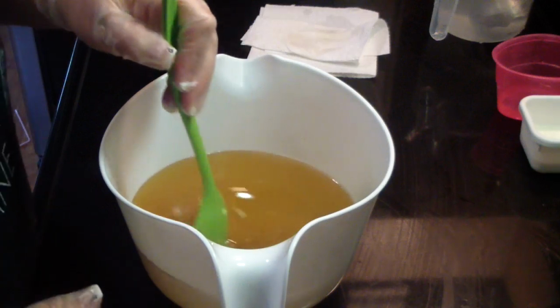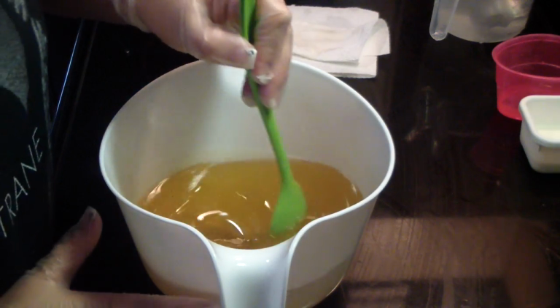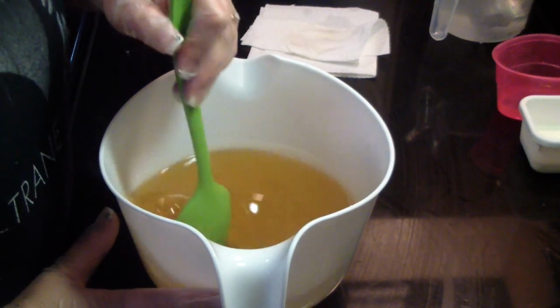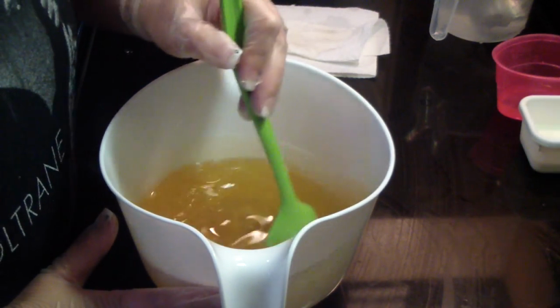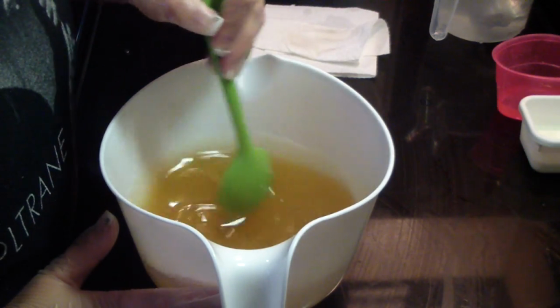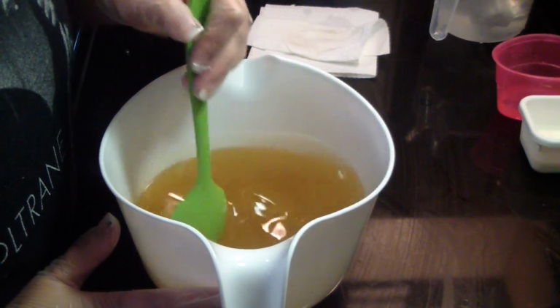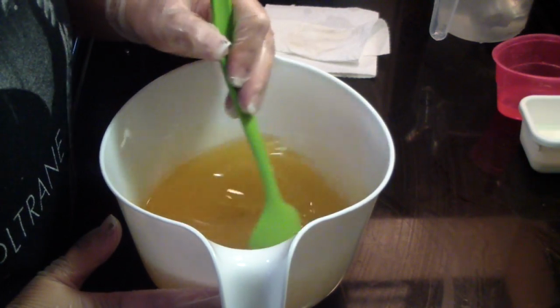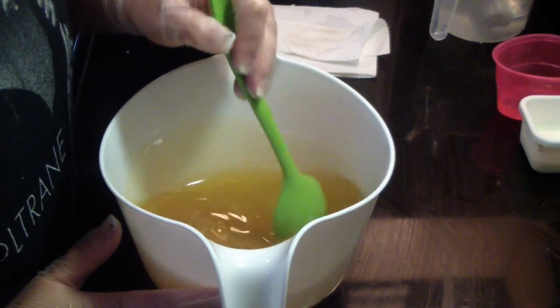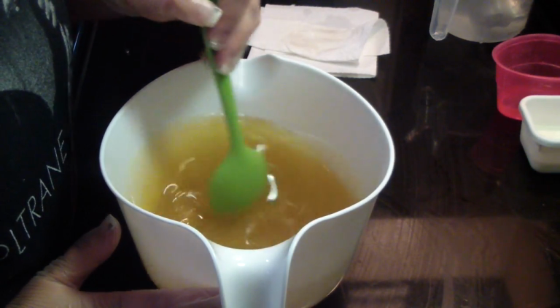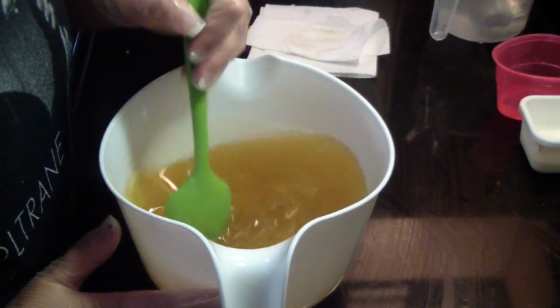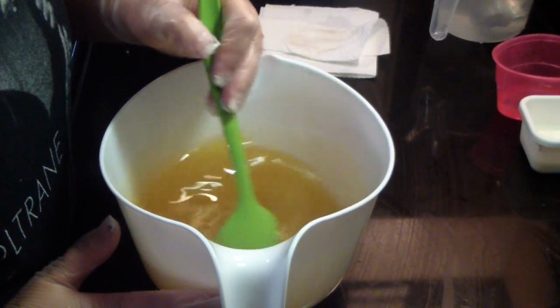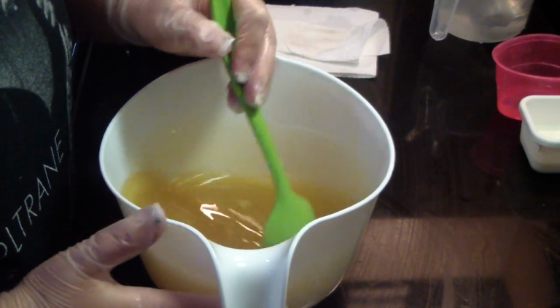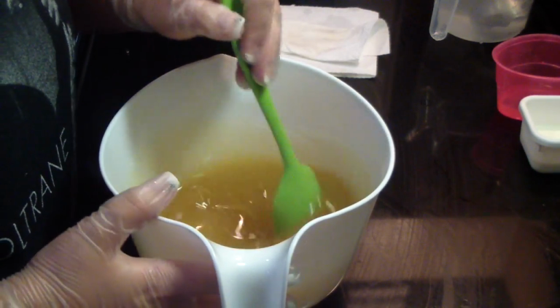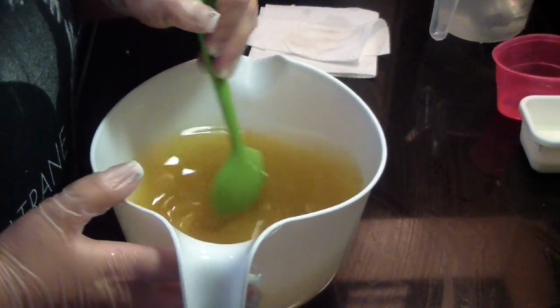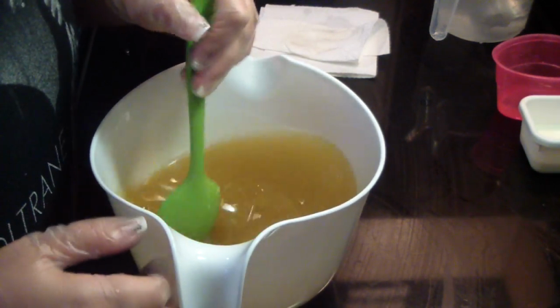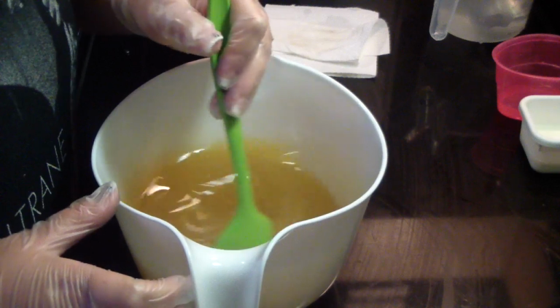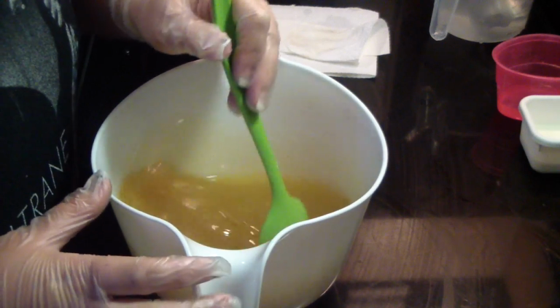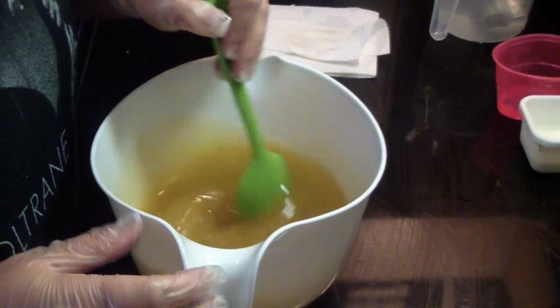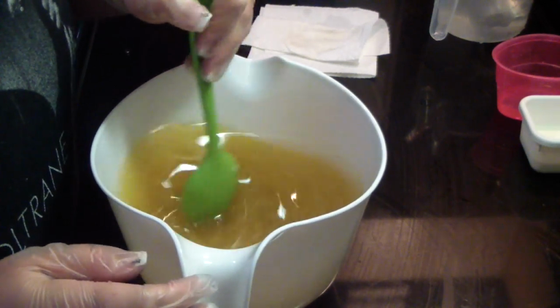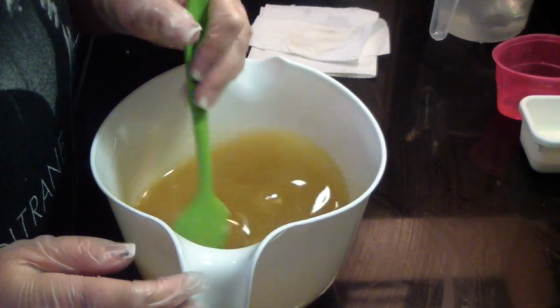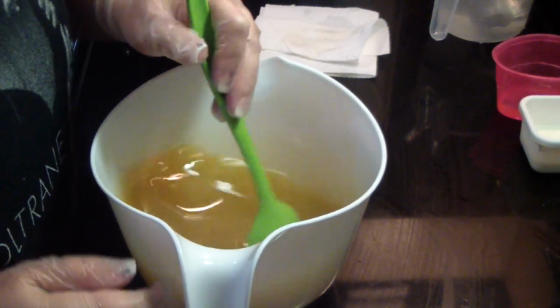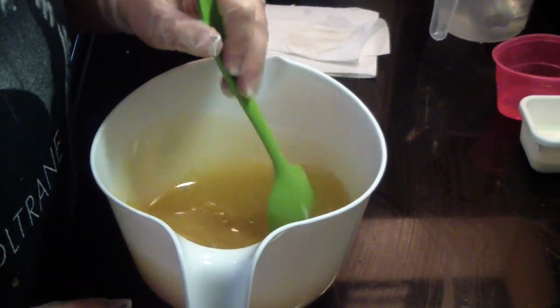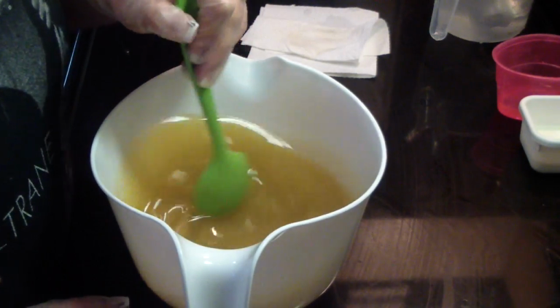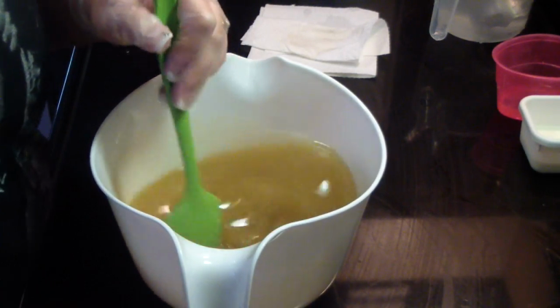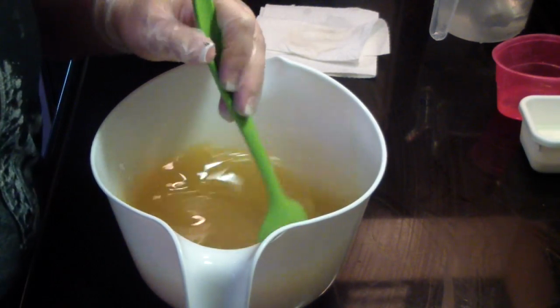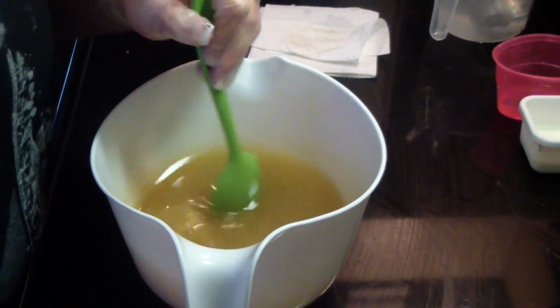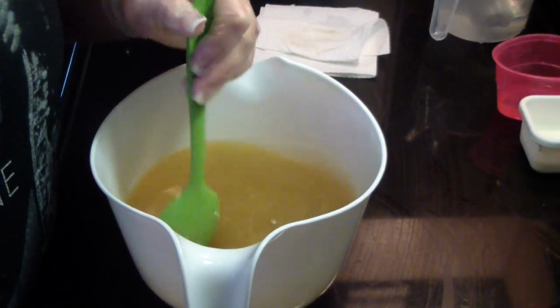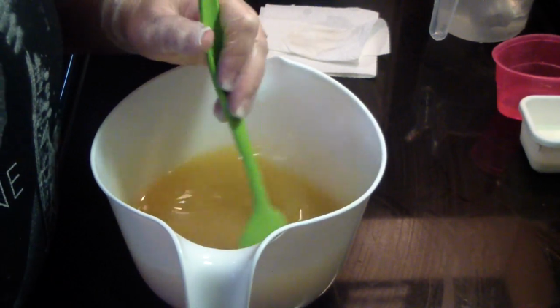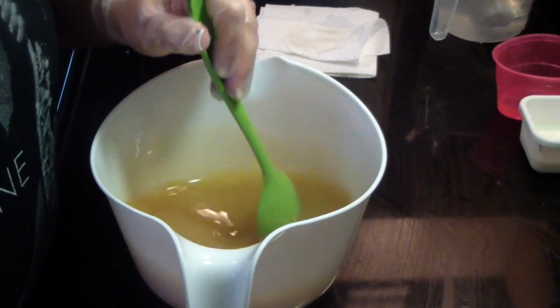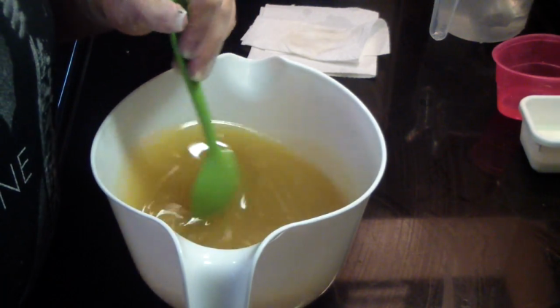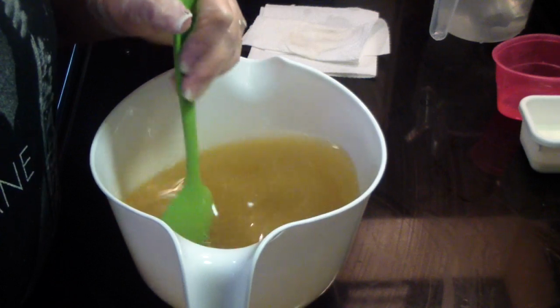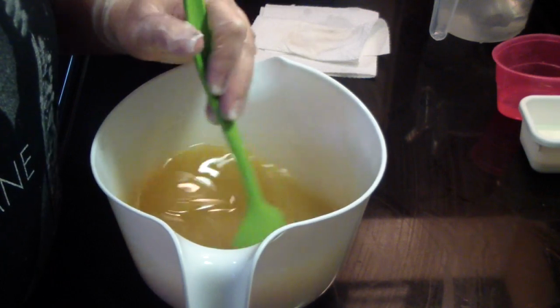Hi guys, Jen here from A&N Suns and Such and B Scented Fragrance Oil Supply. I'm testing a new fragrance and this one is Irish Spring Green Type.